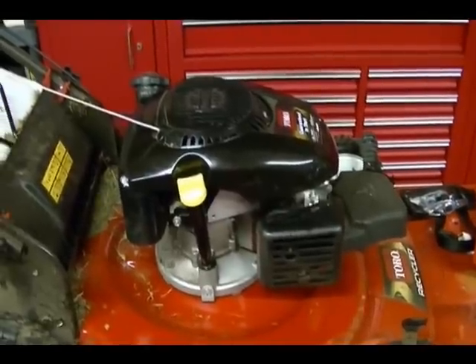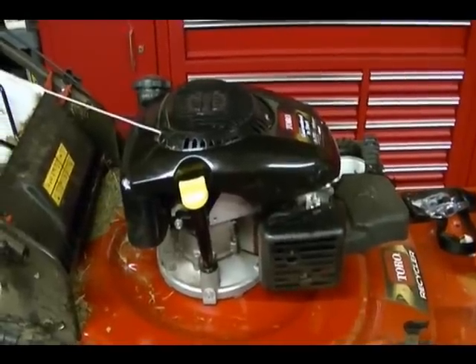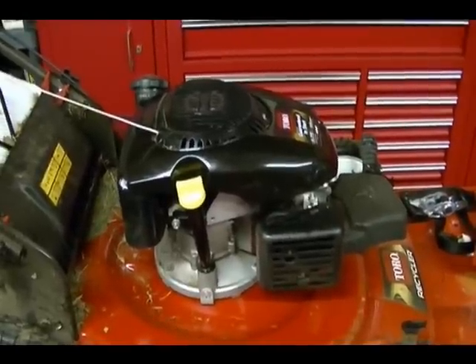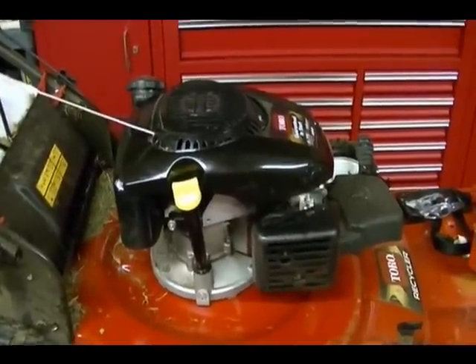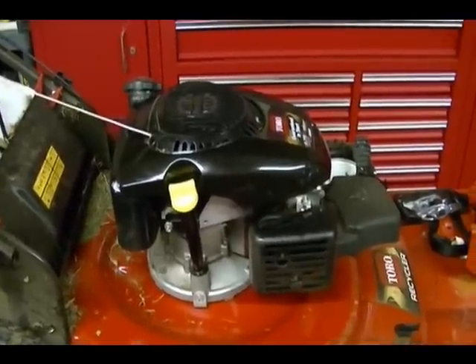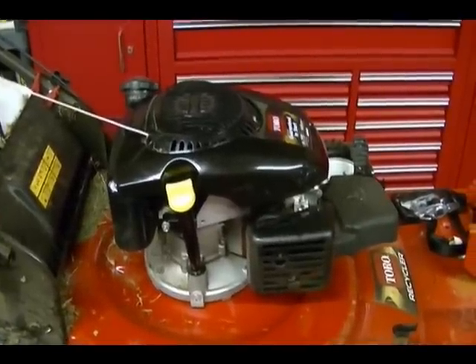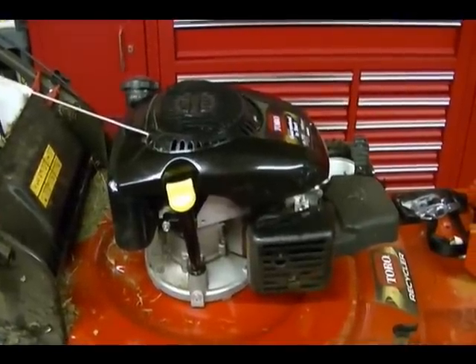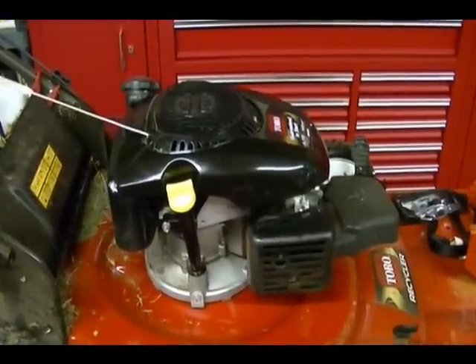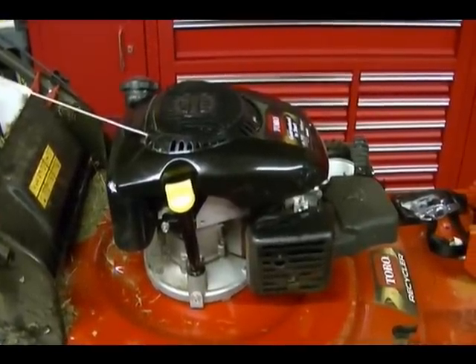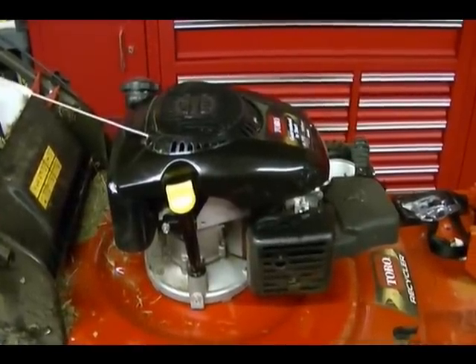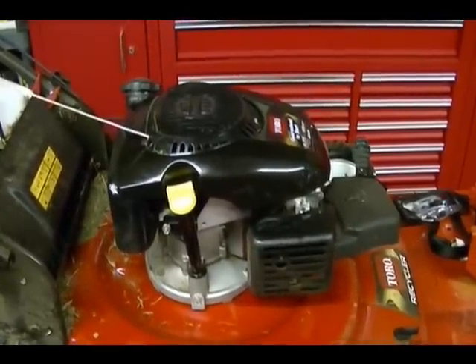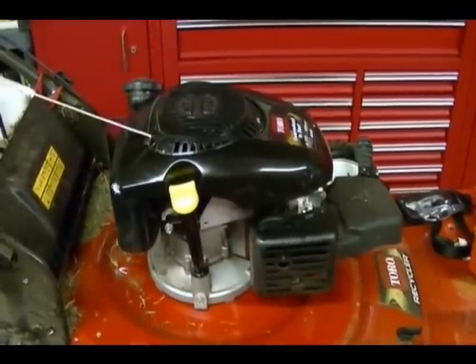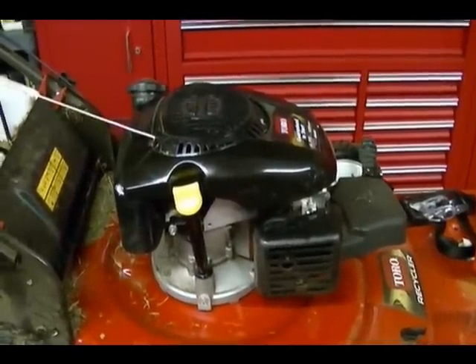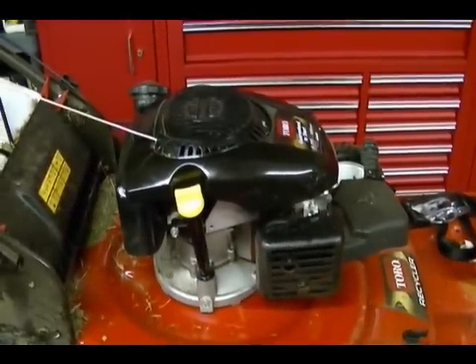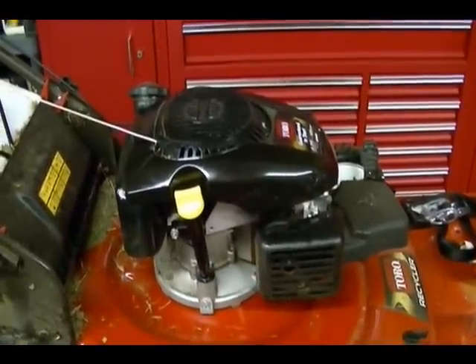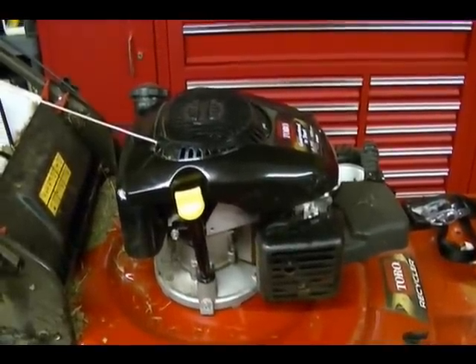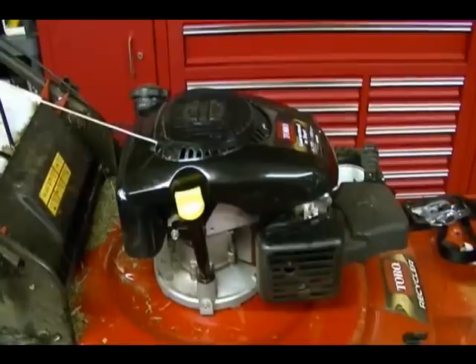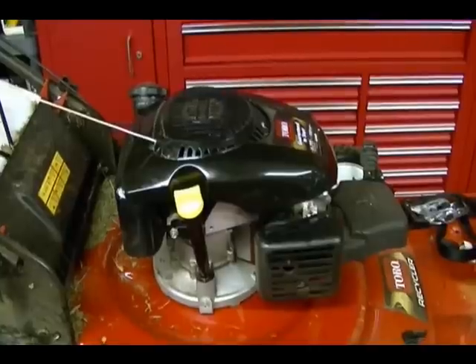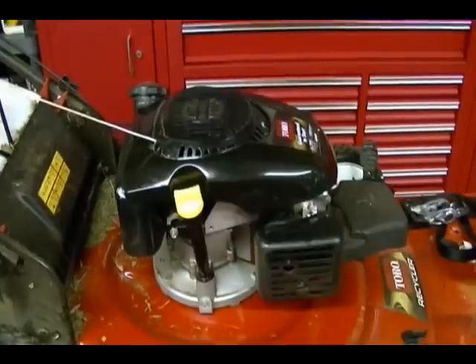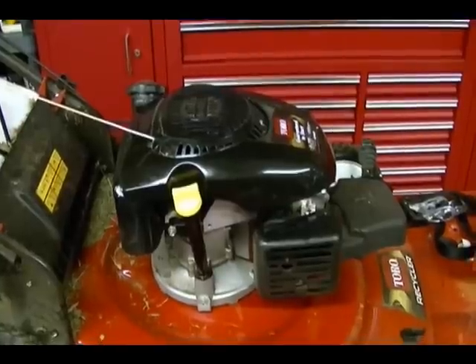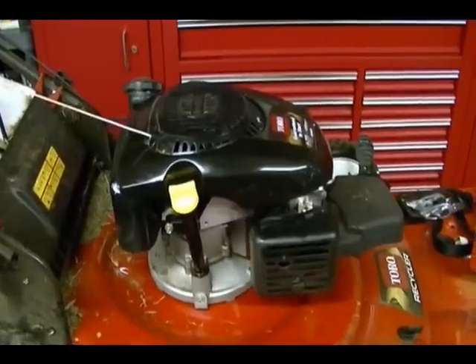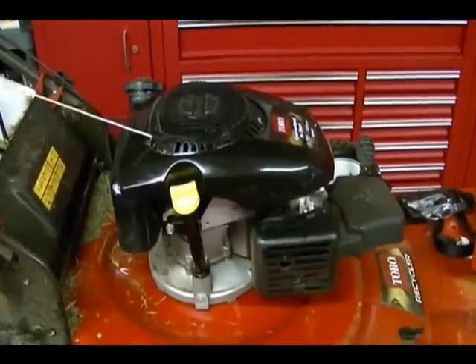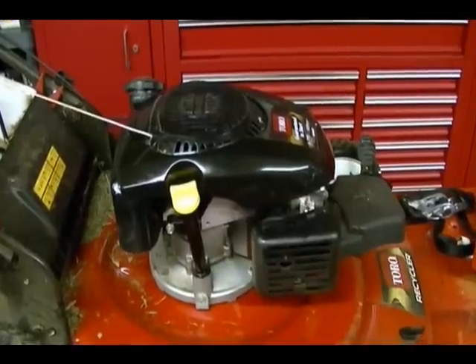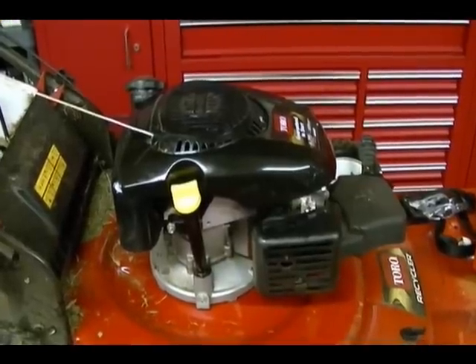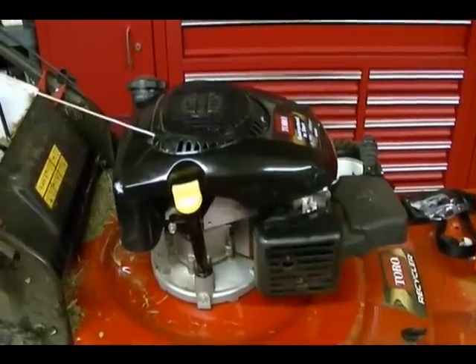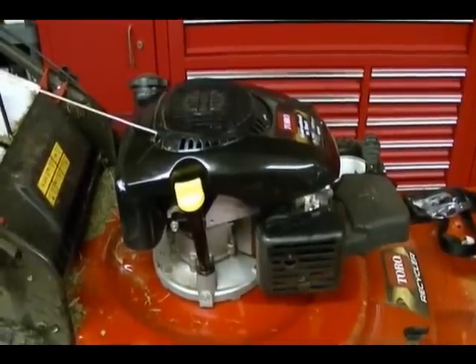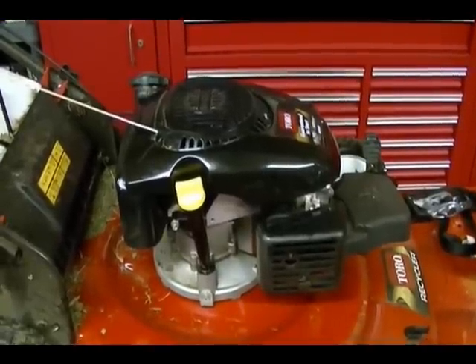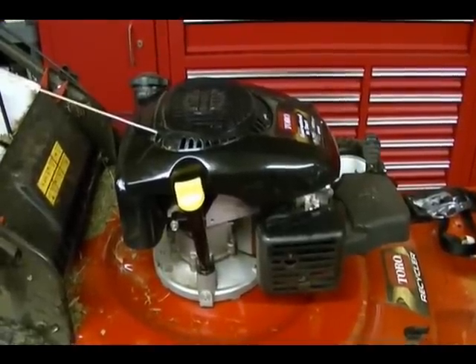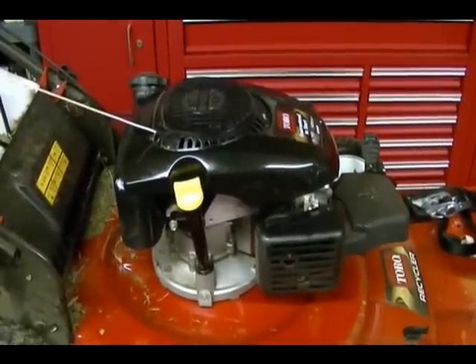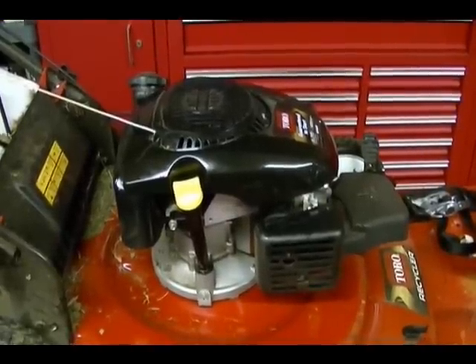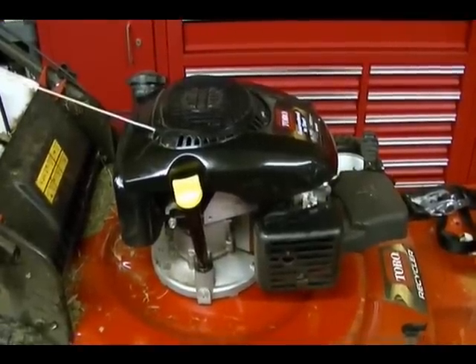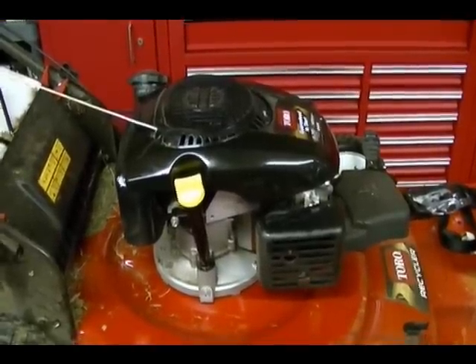In this video, I'm going to show you how to check for a vacuum in your engine's crankcase using a rubber stopper and a vacuum gauge.